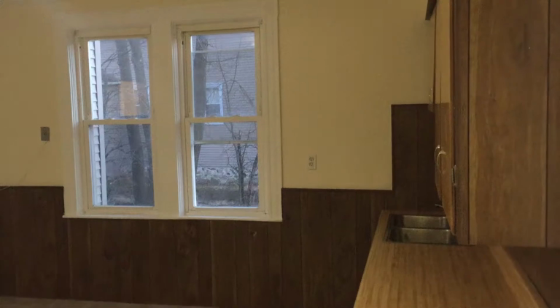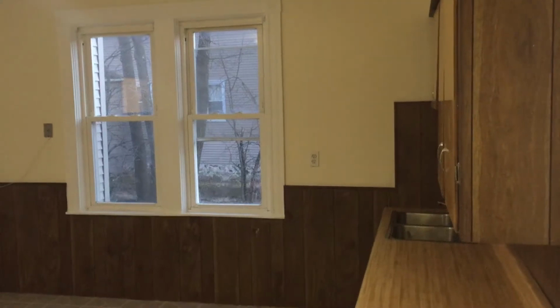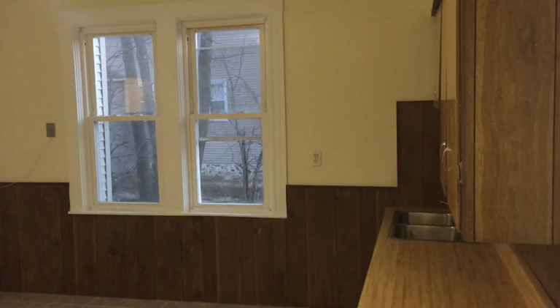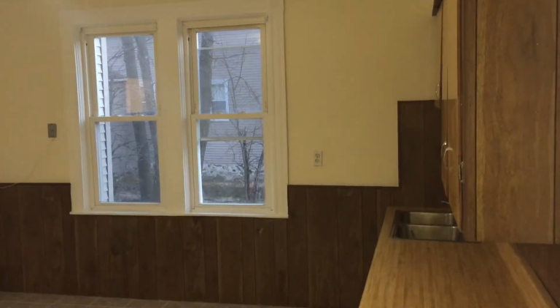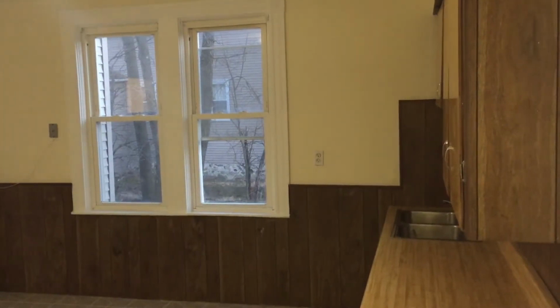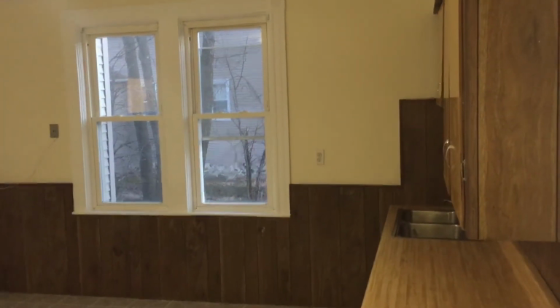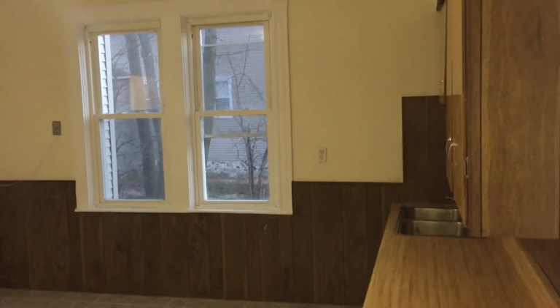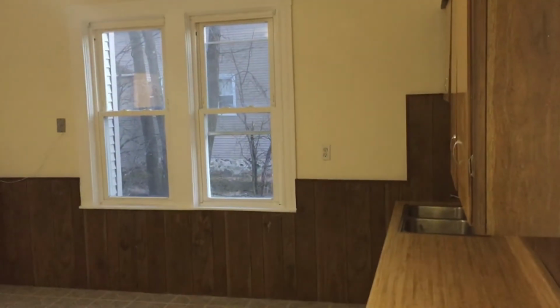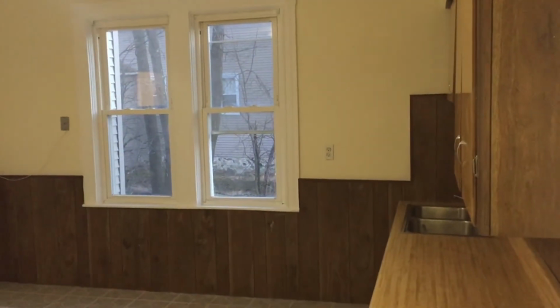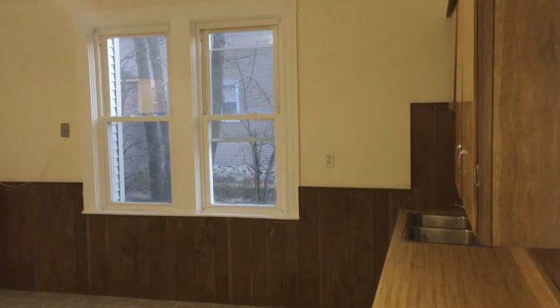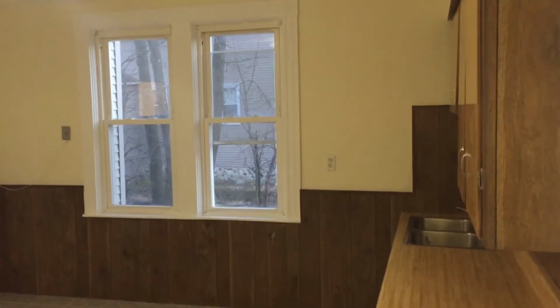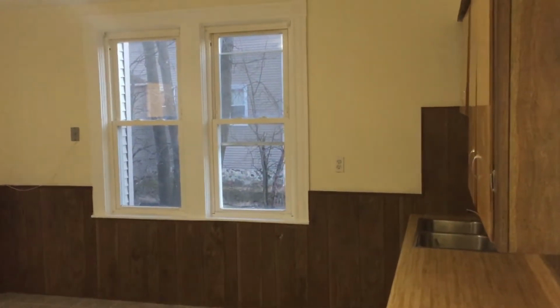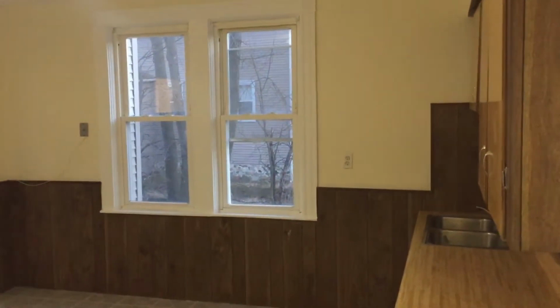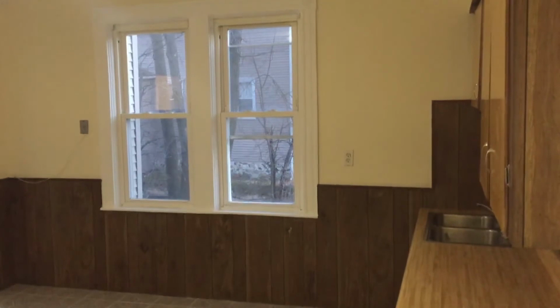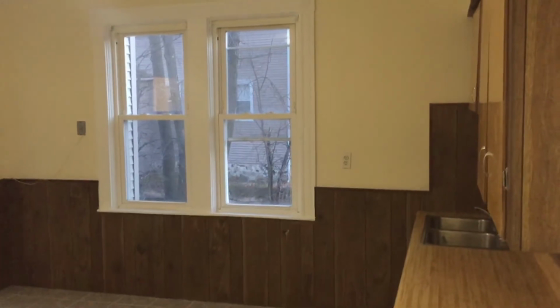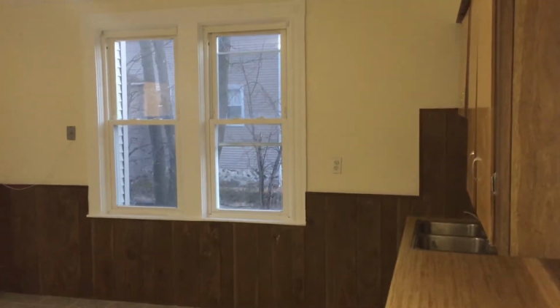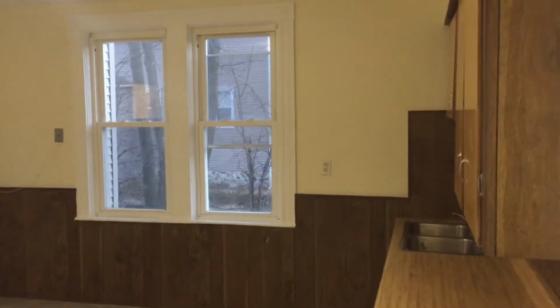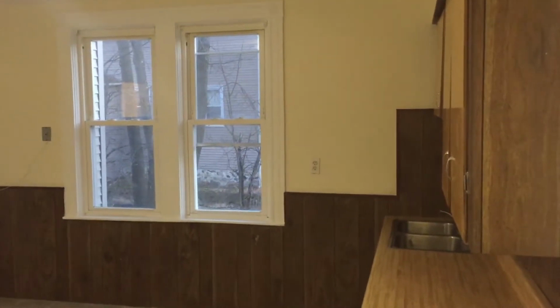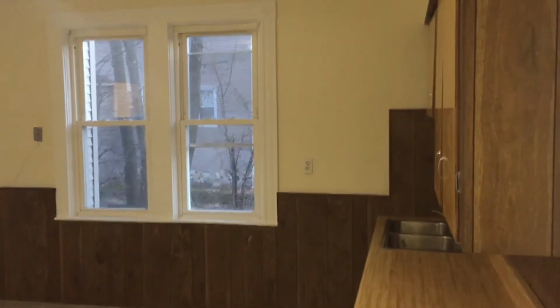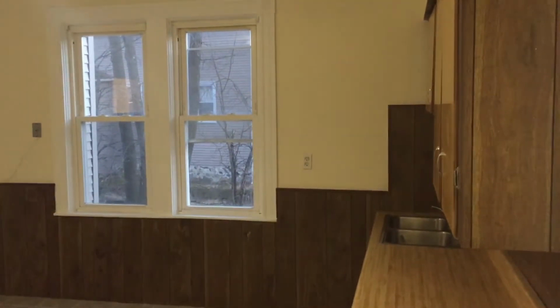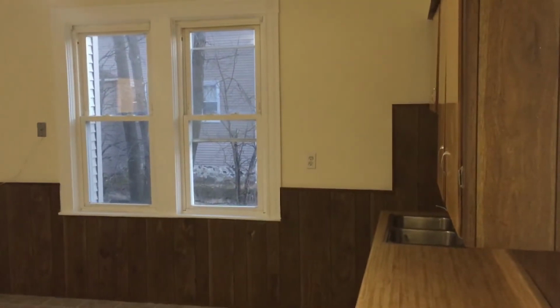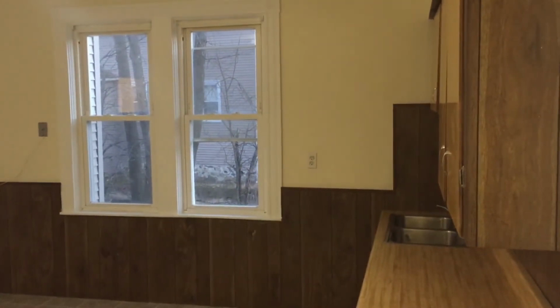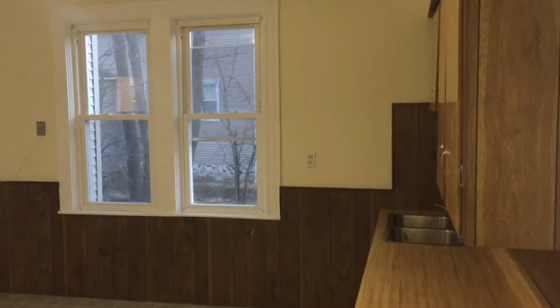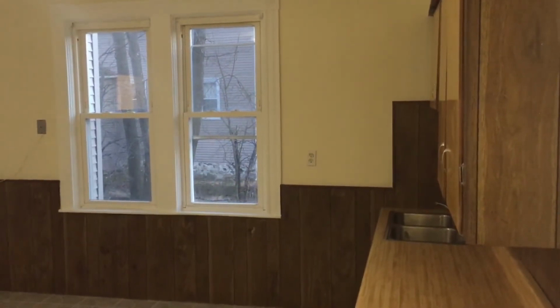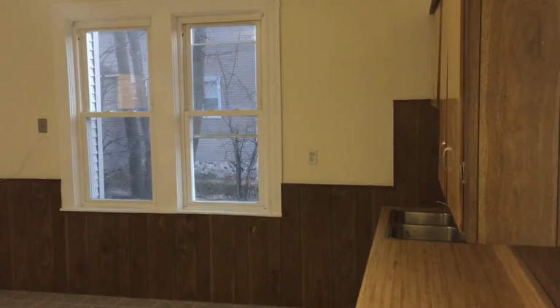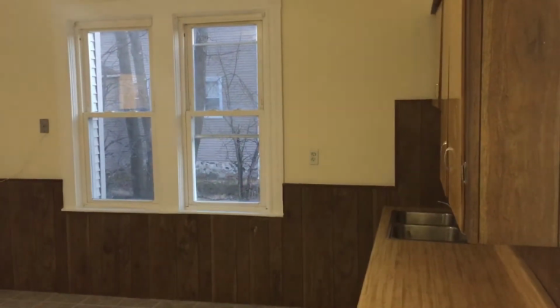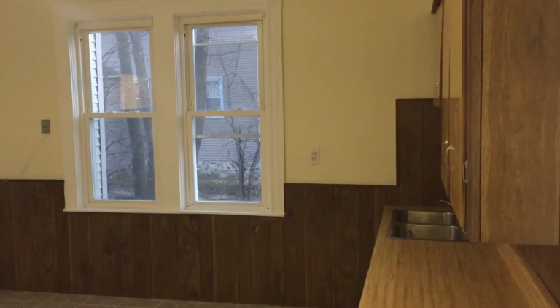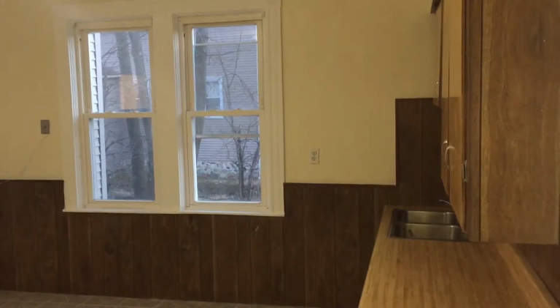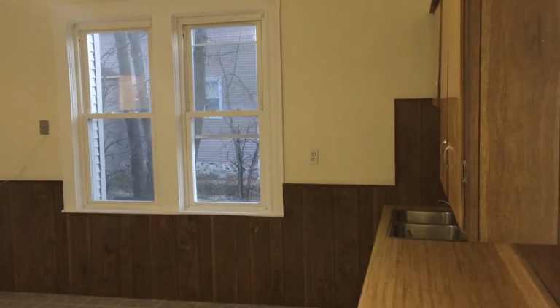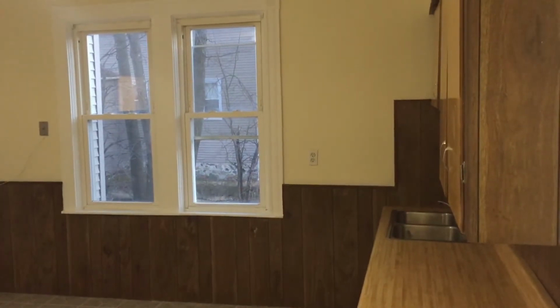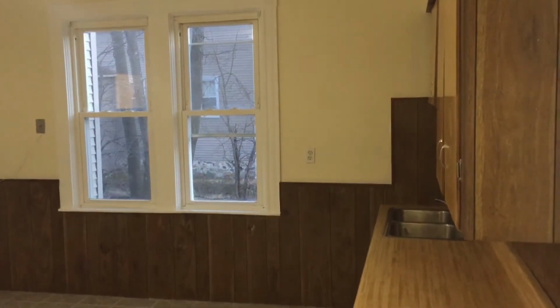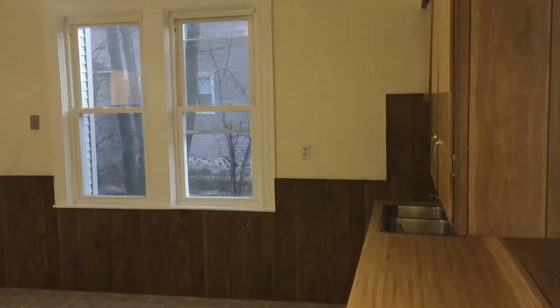Hey guys, this is Ray with Nexus Property Management, and today we are at 501 Bernon Street, Unit 4R, located in Woonsocket, Rhode Island.